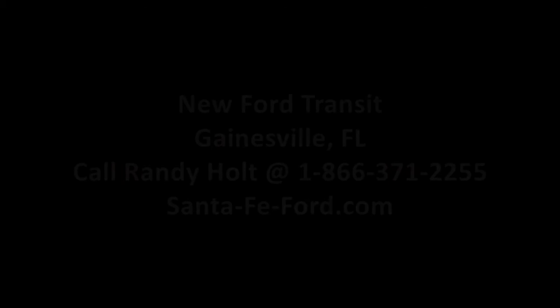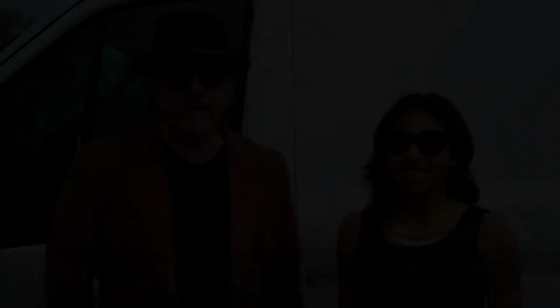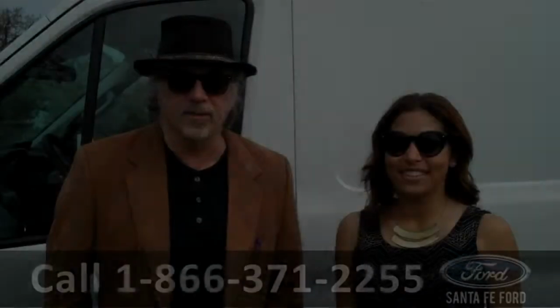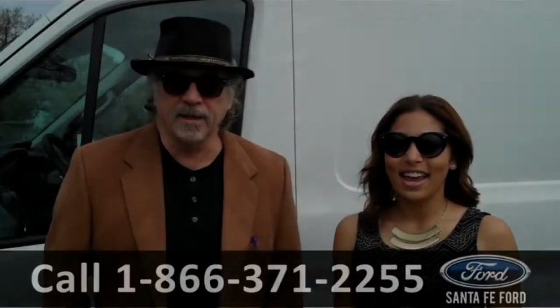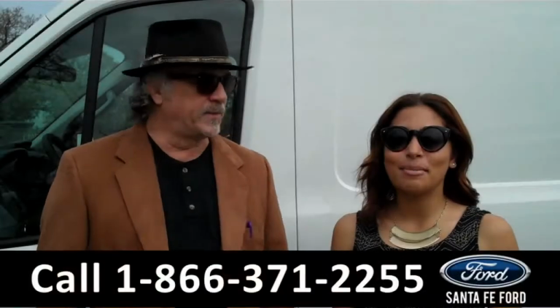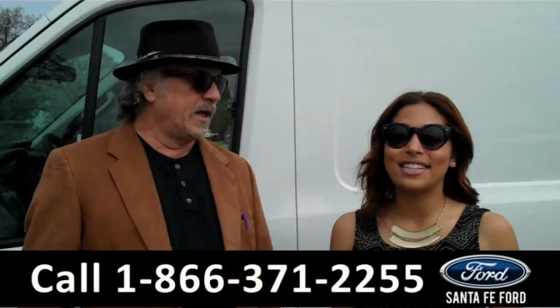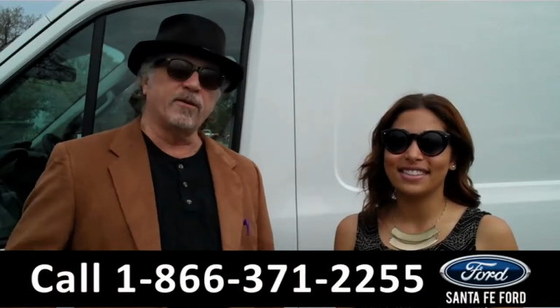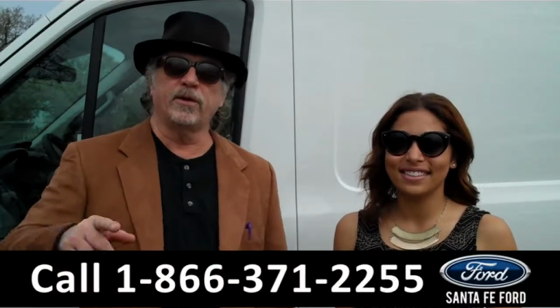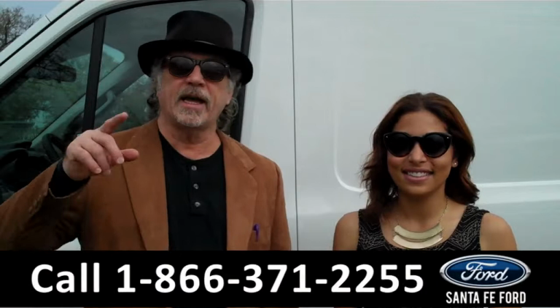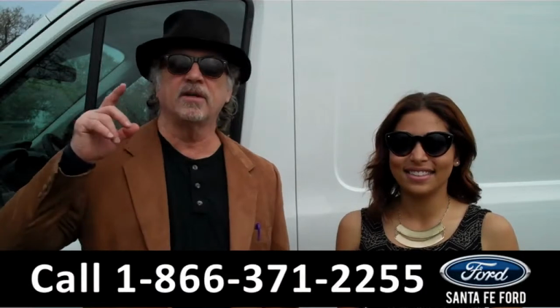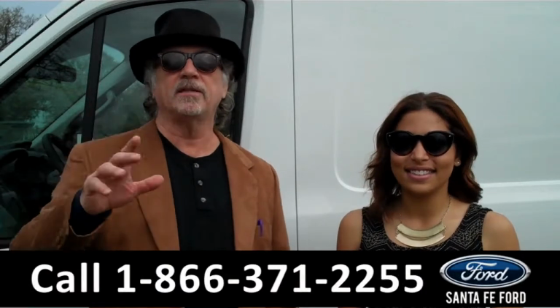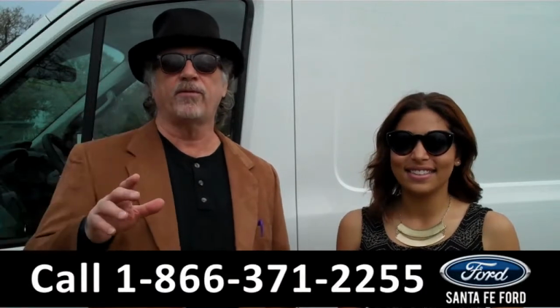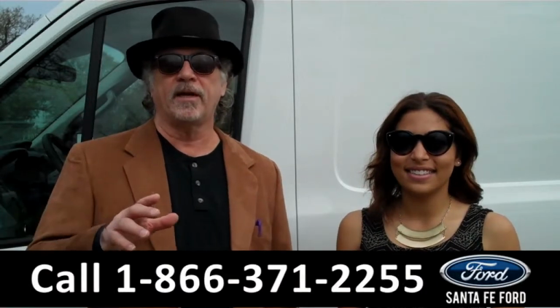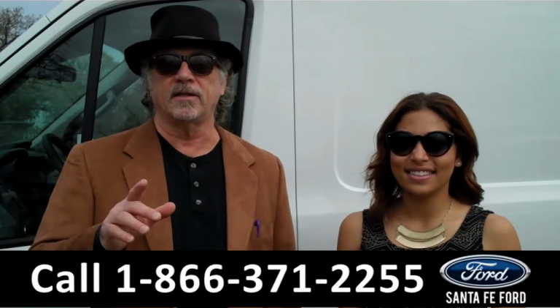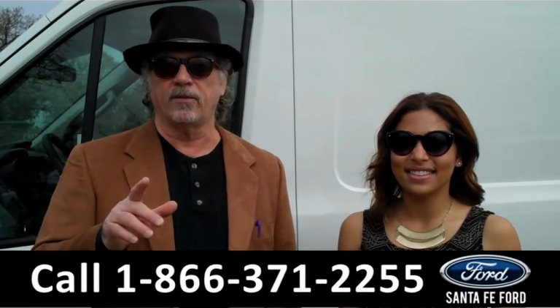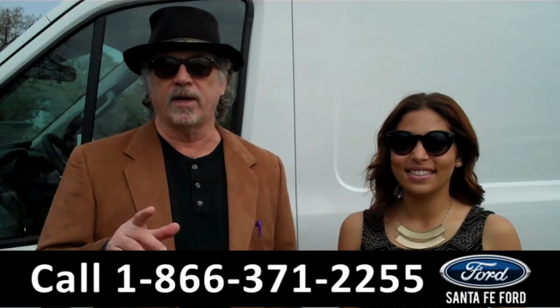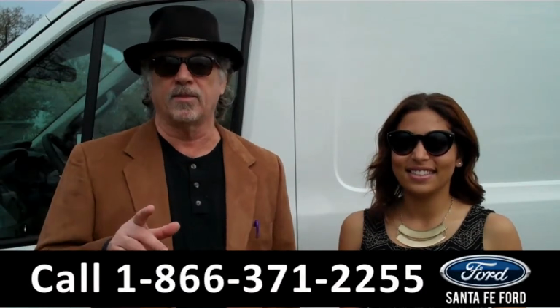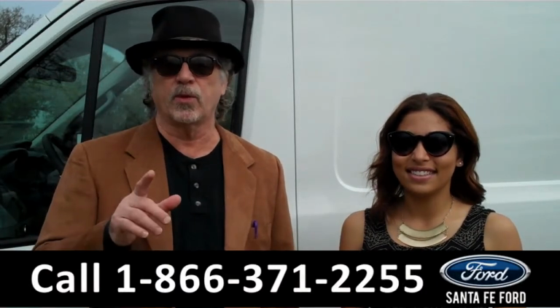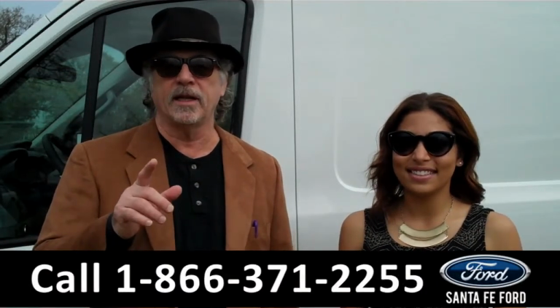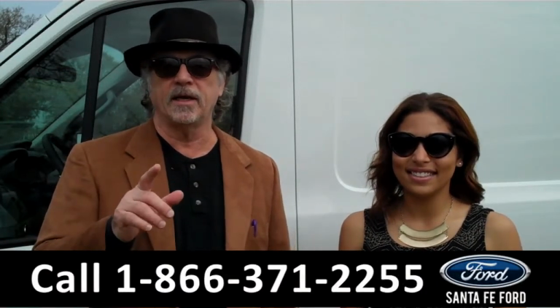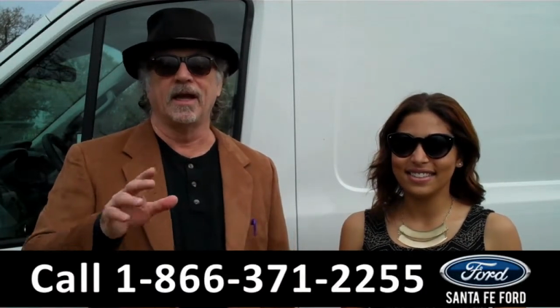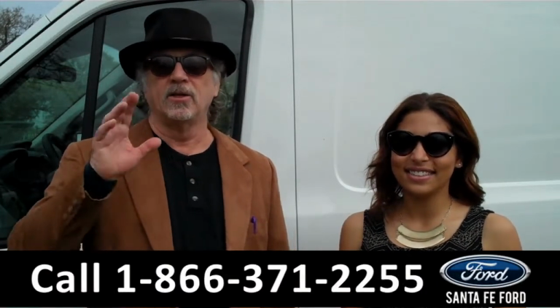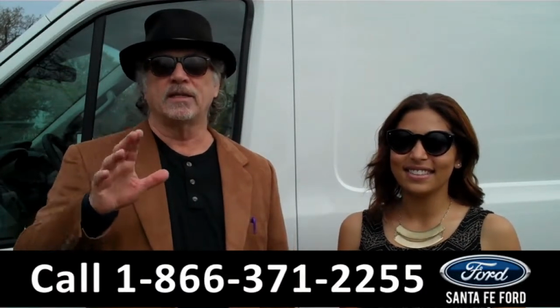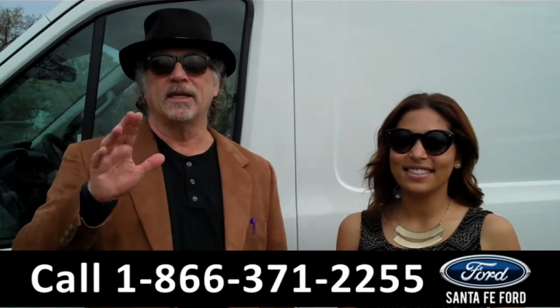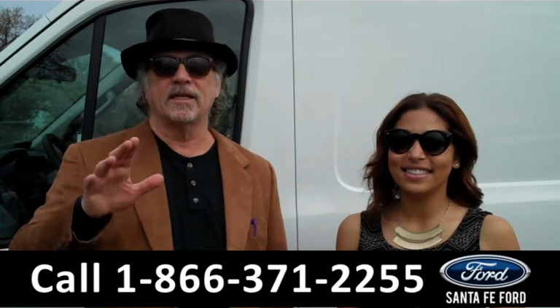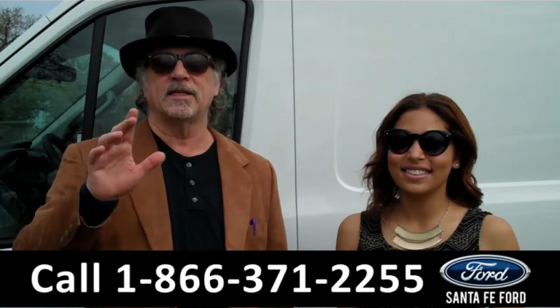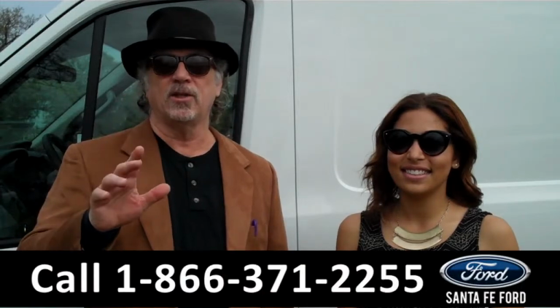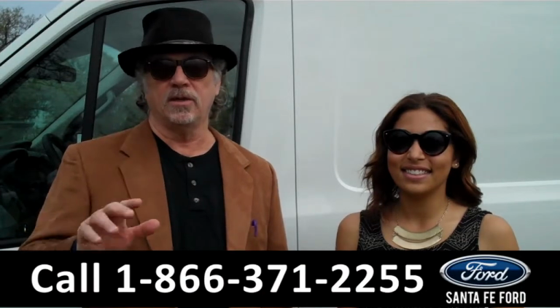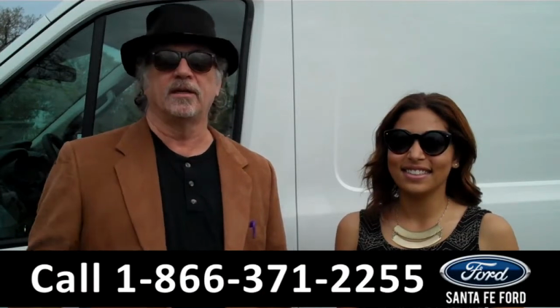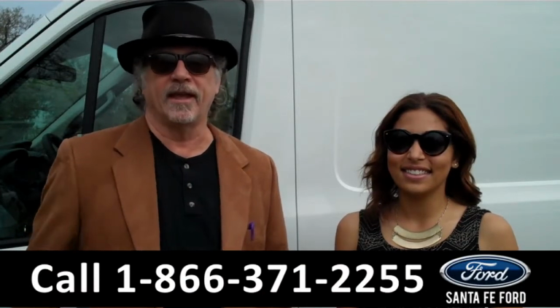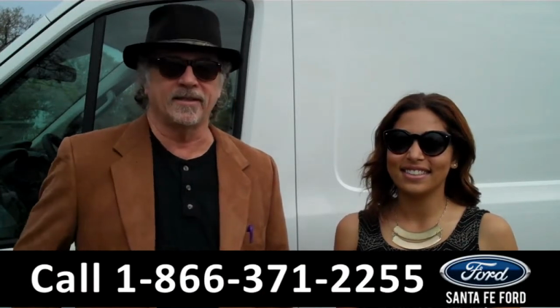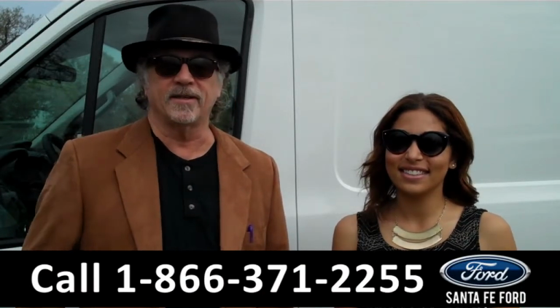Hey, this is Randy, and I'm Leslie, SantaFeFord.com near Gainesville, Florida, I-75 at exit number 399. Transit Connect, stay tuned, Leslie has the details.